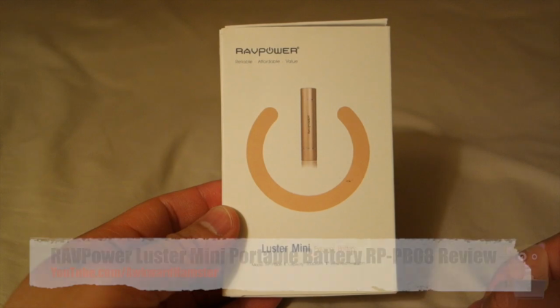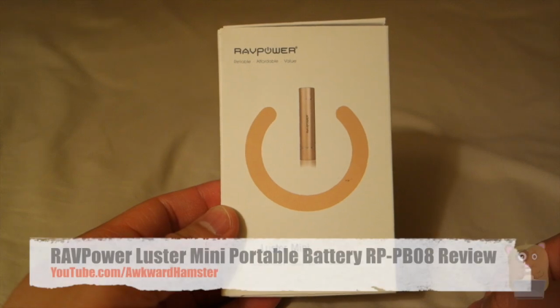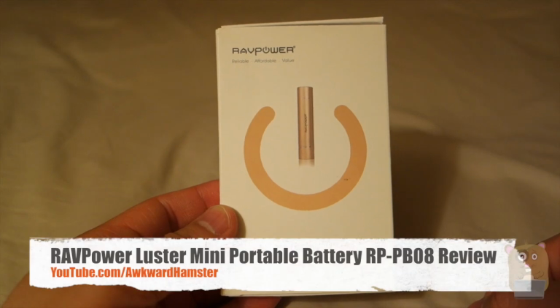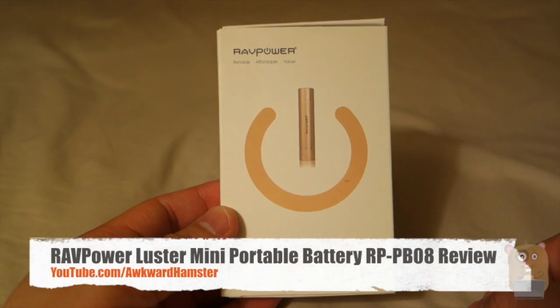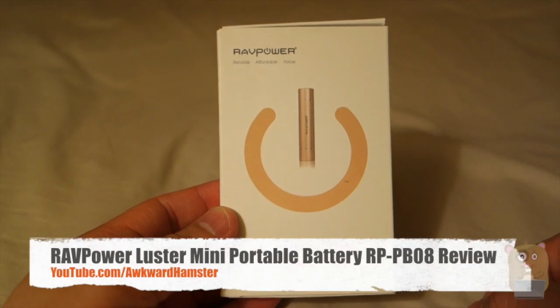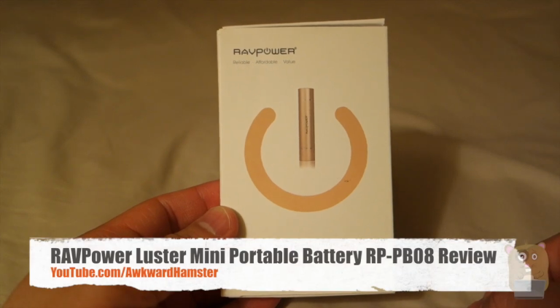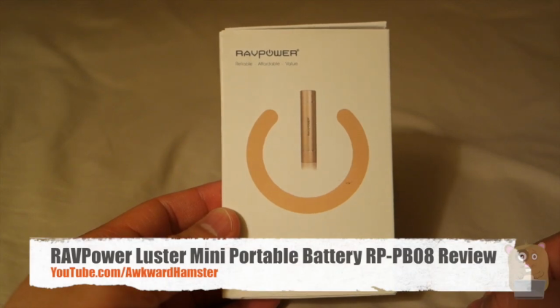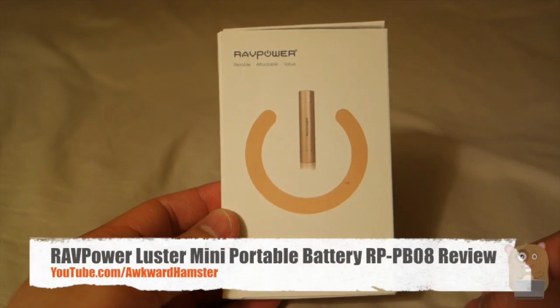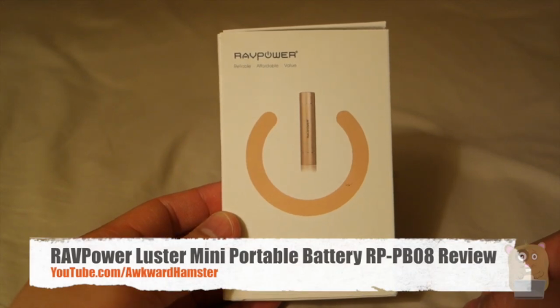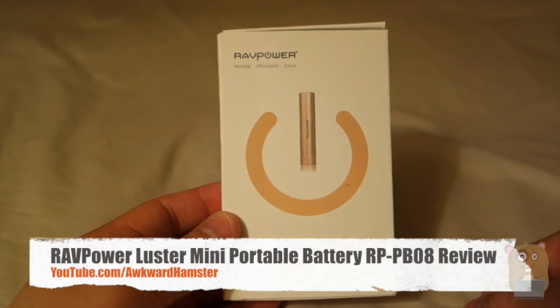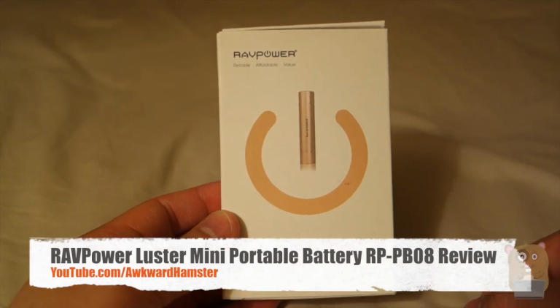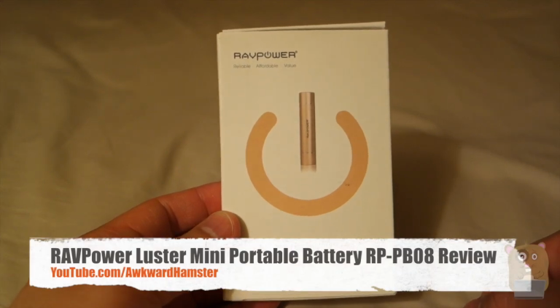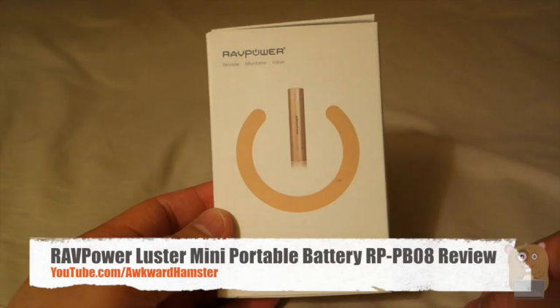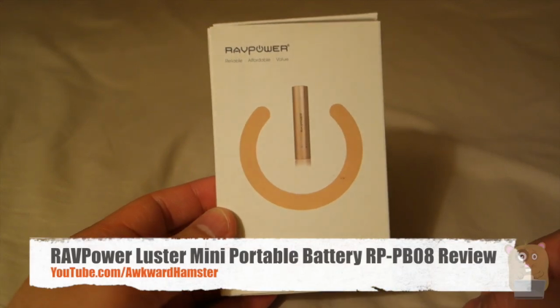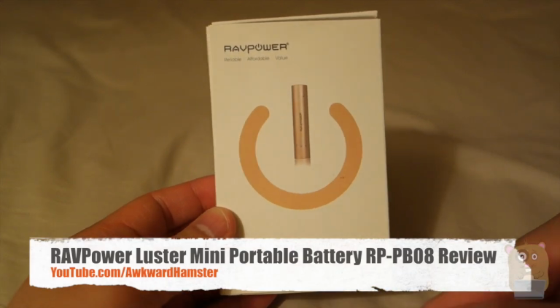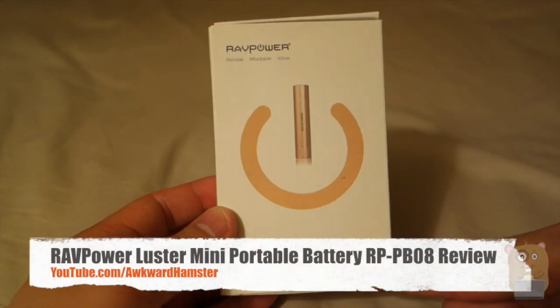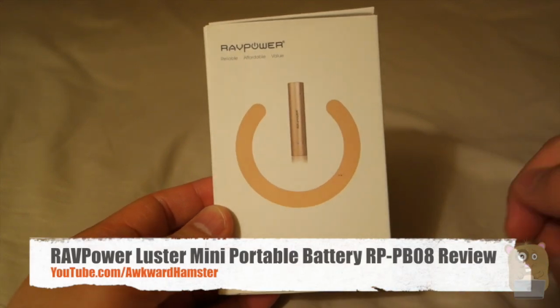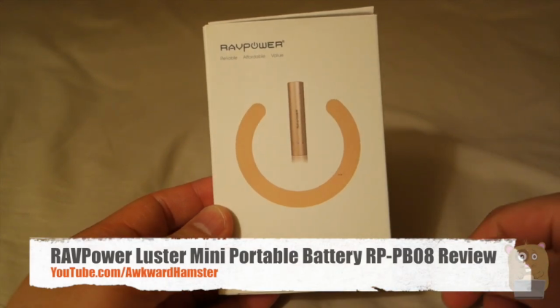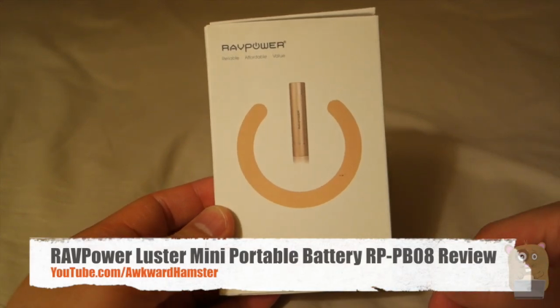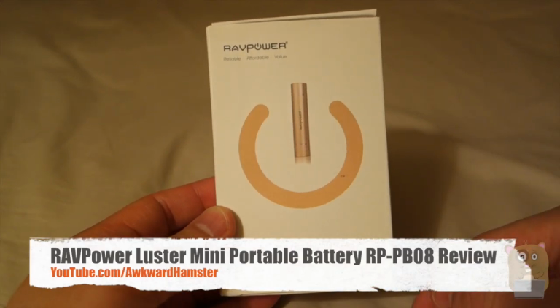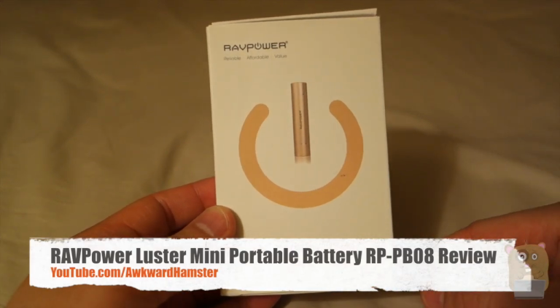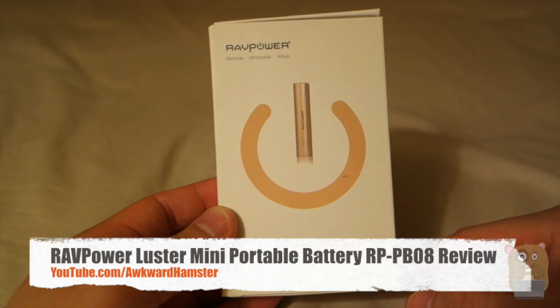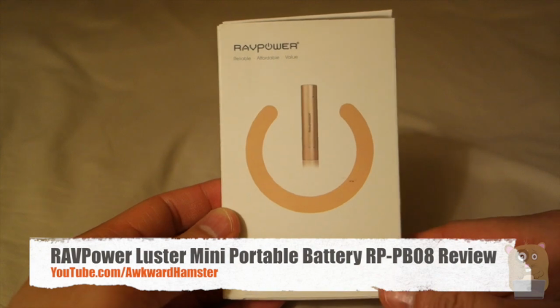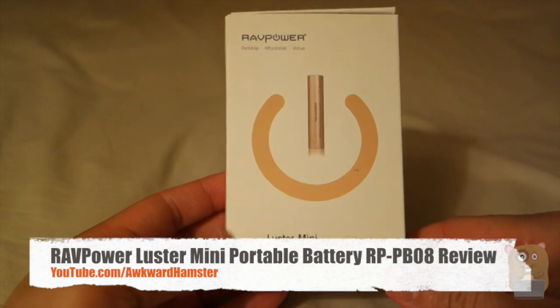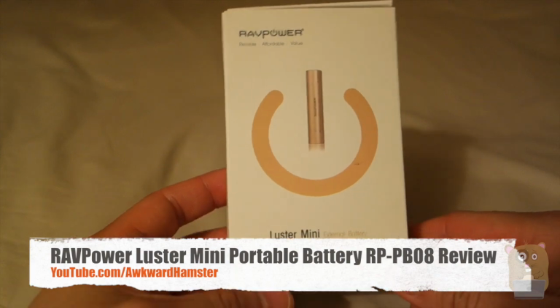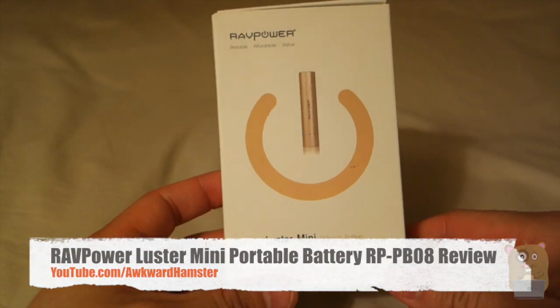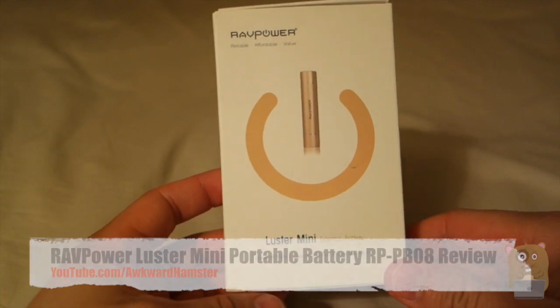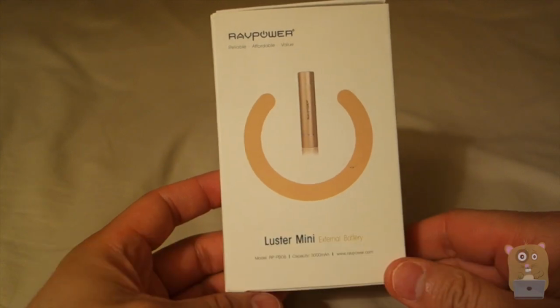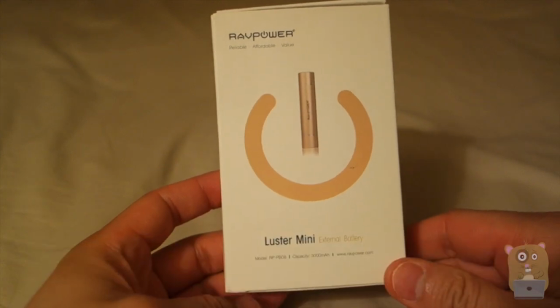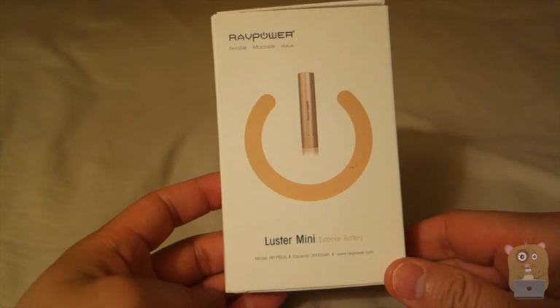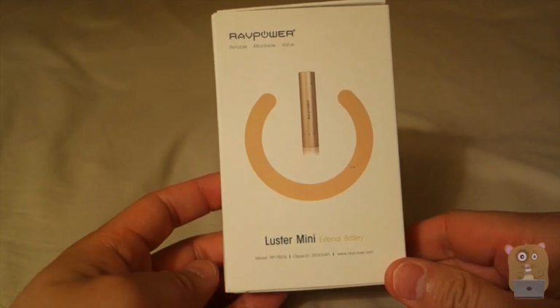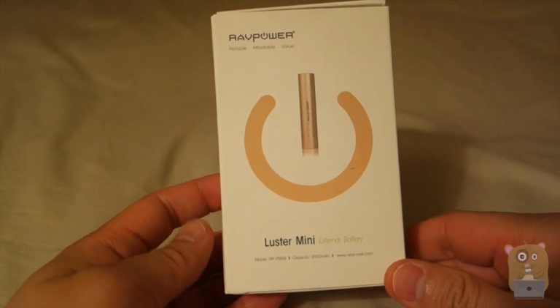Hi, welcome to Walk My Ampster. Today I'll be taking a look at this RAVPower Luster Mini Series battery pack. The model is RP-PB08.